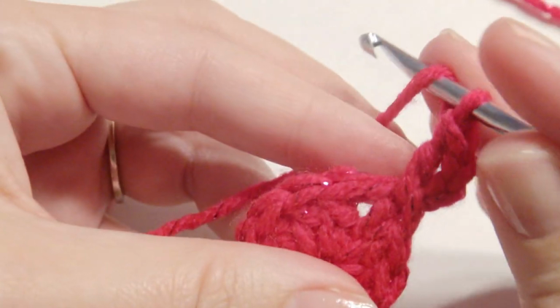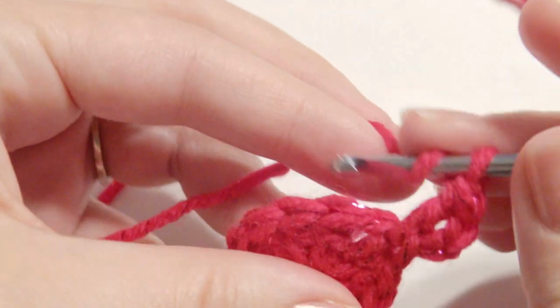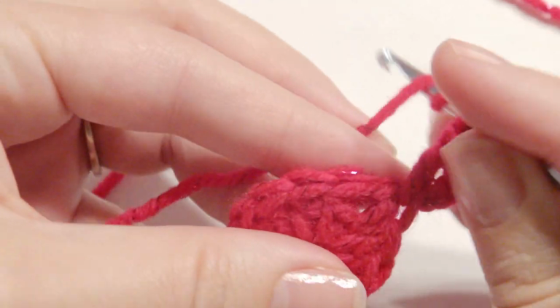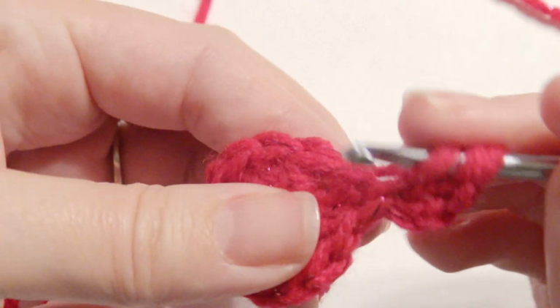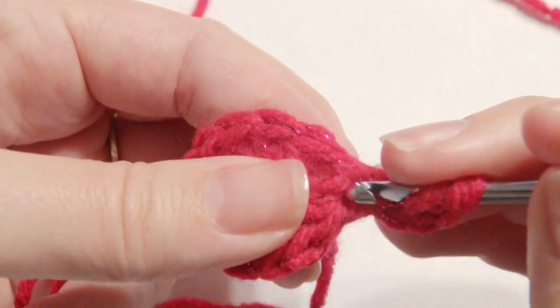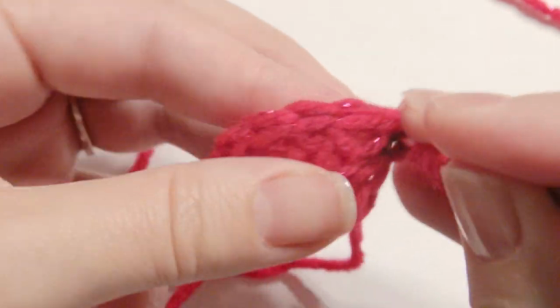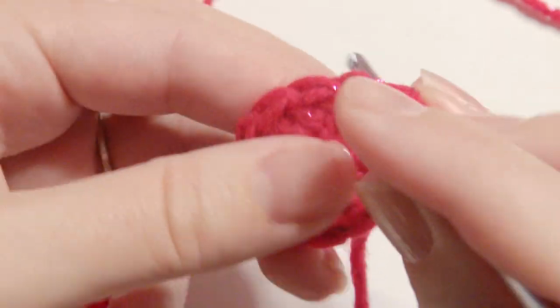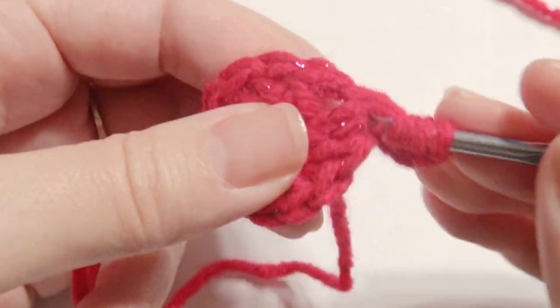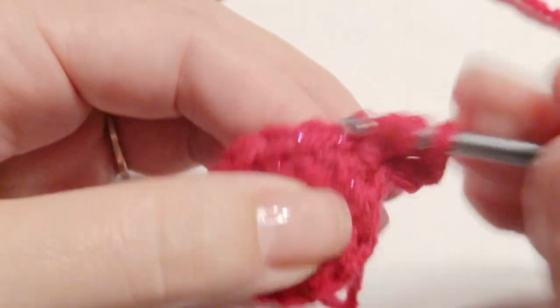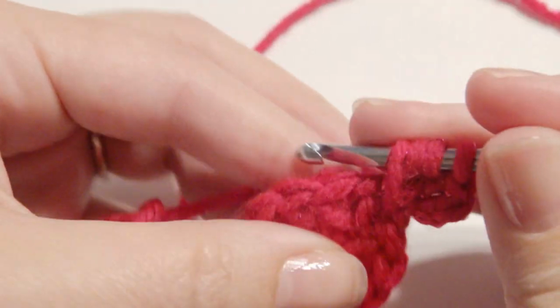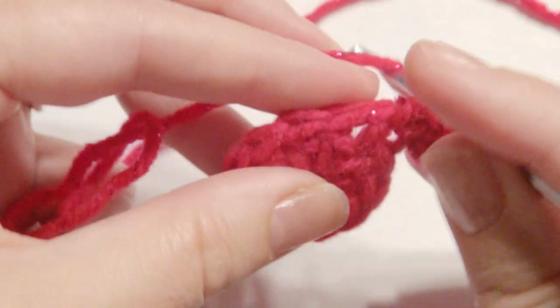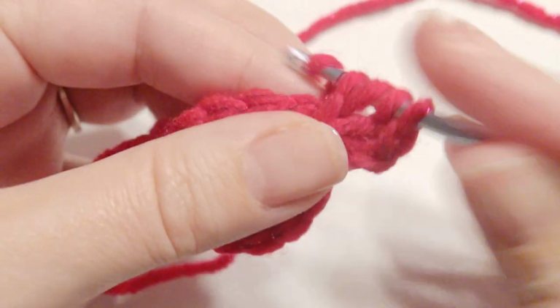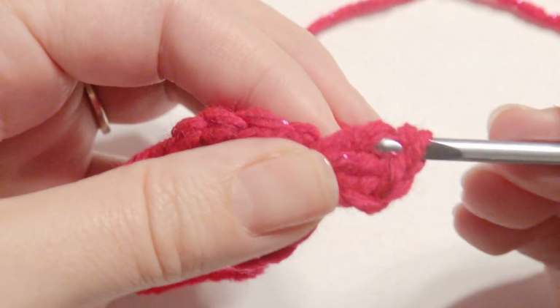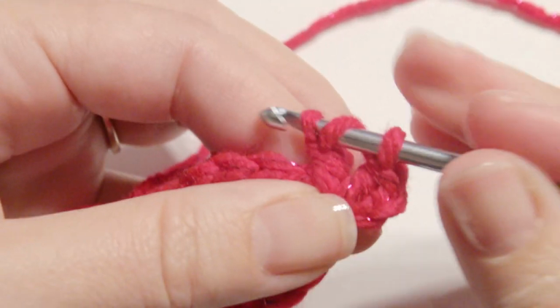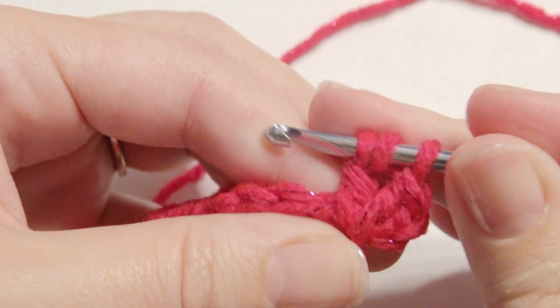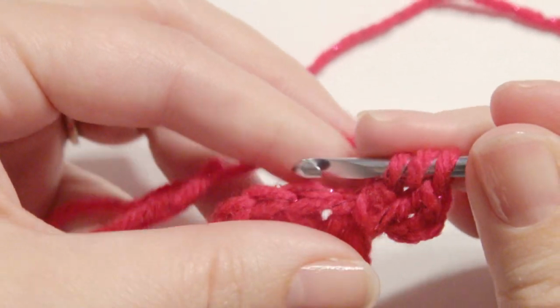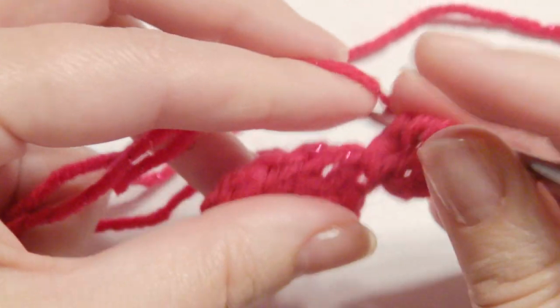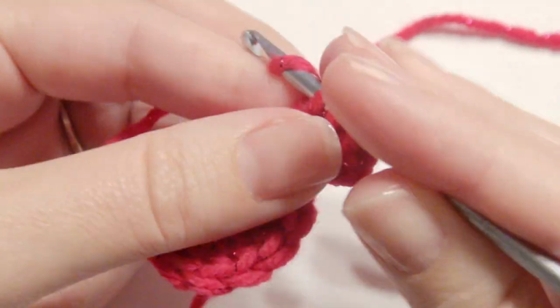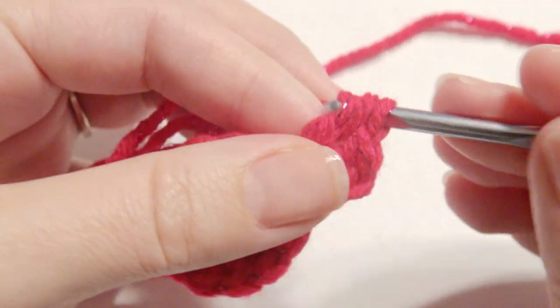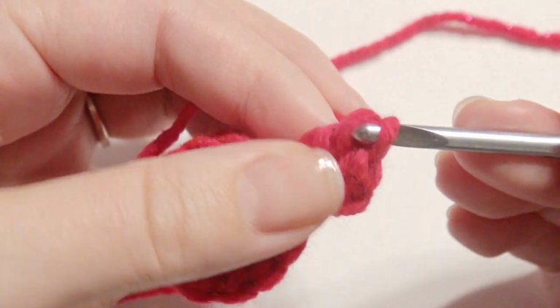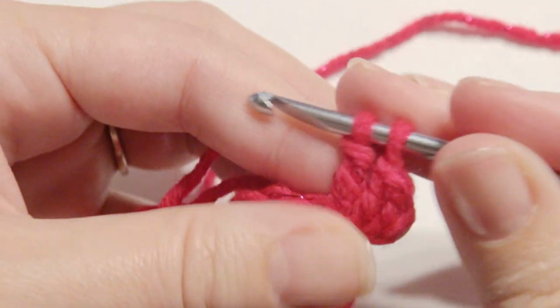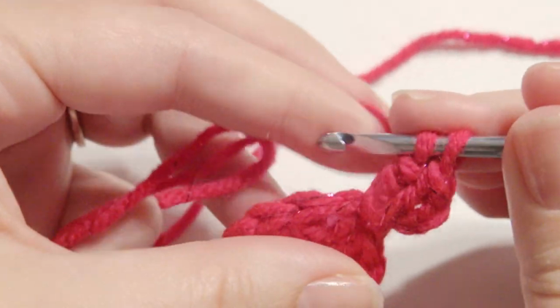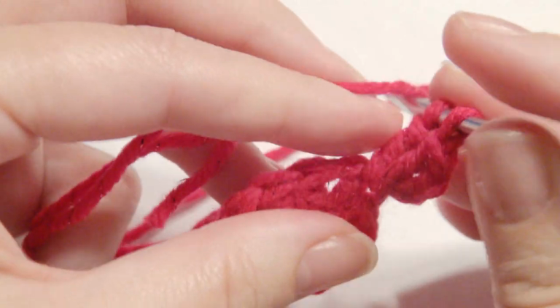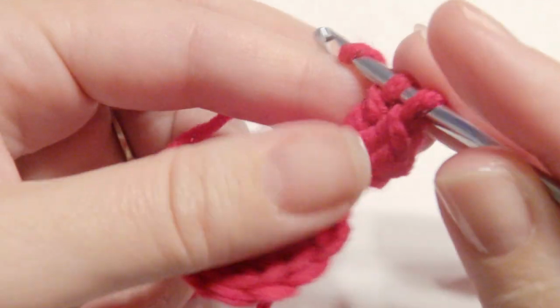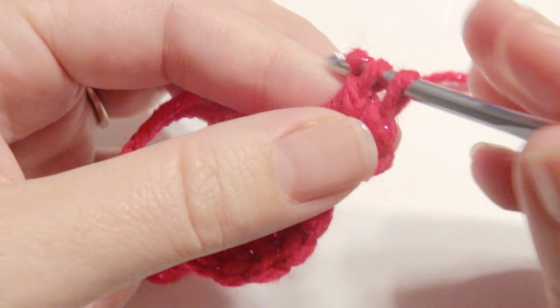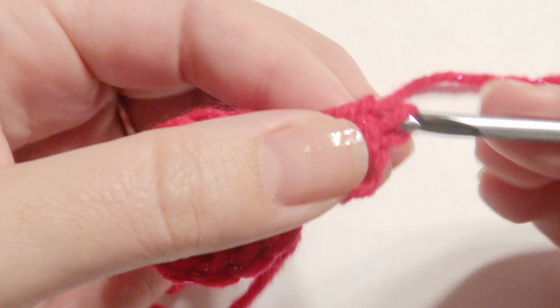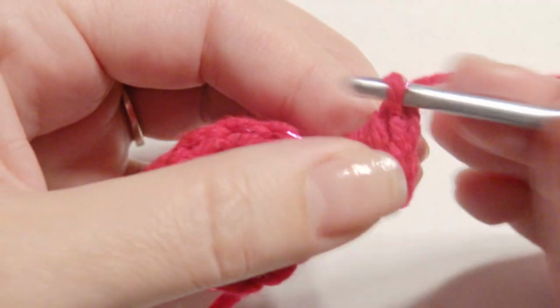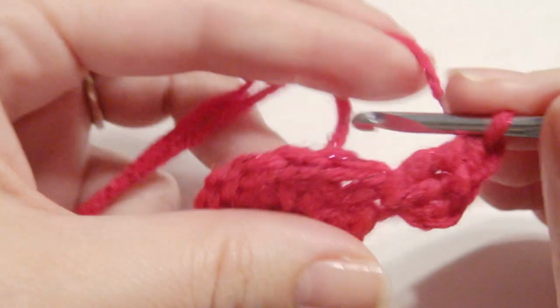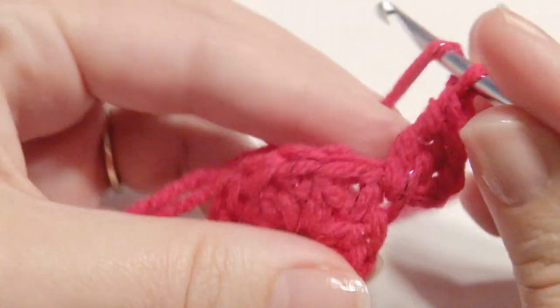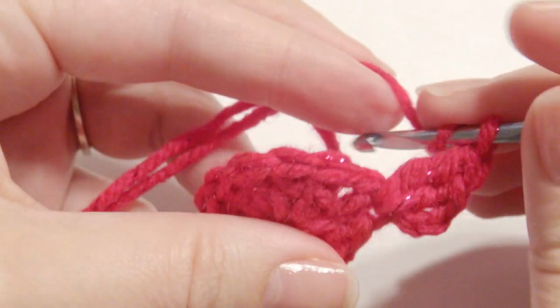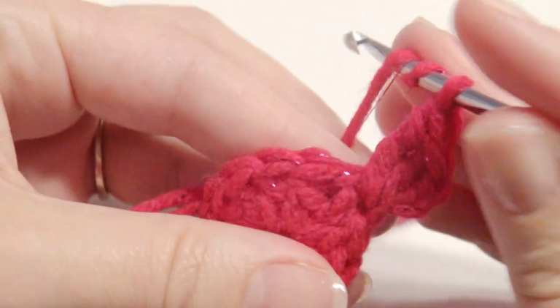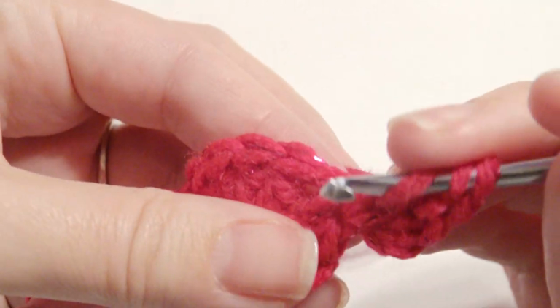Work two treble crochet — yarn over twice, grab the yarn, yarn over, pull through two loops, yarn over, pull through two loops, yarn over and pull through two loops. Repeat one more time for a second treble crochet.